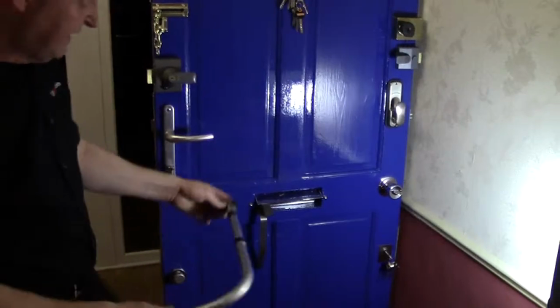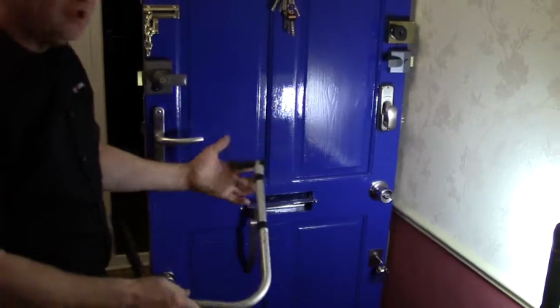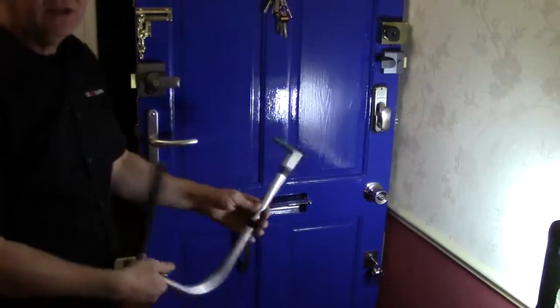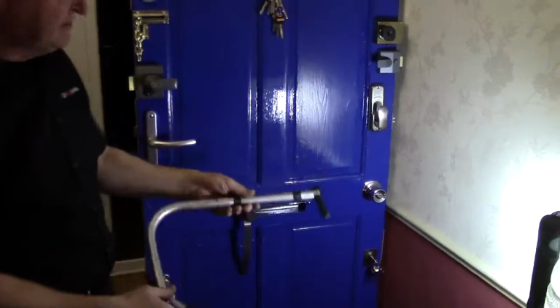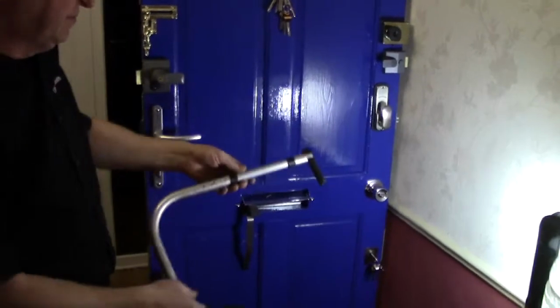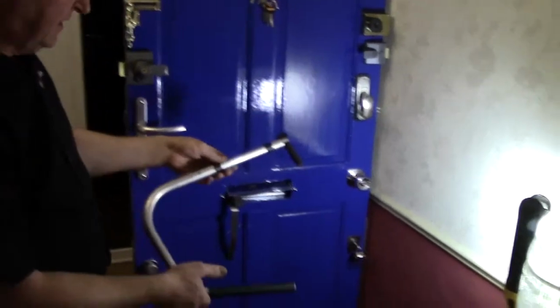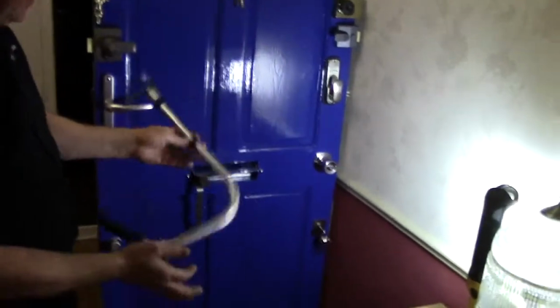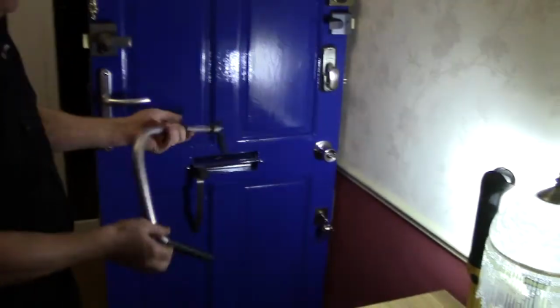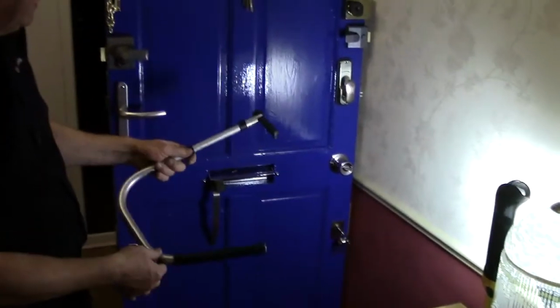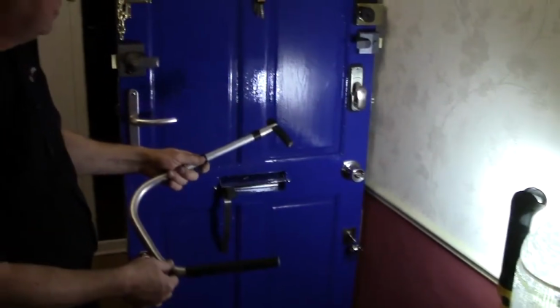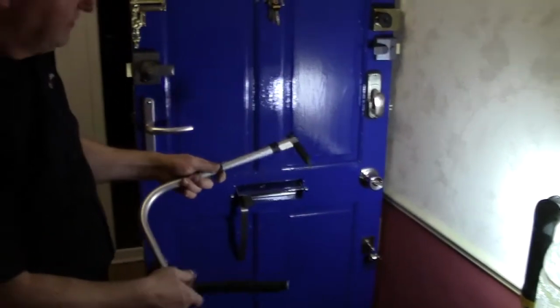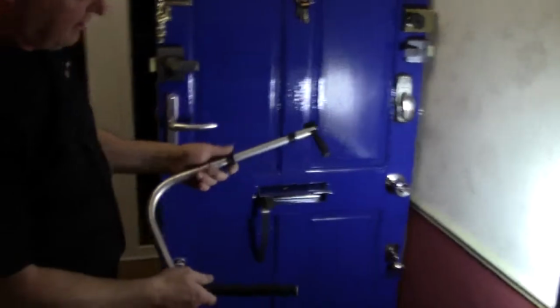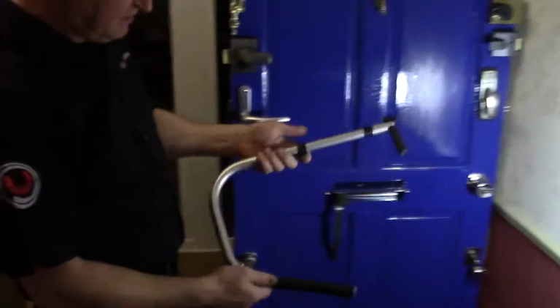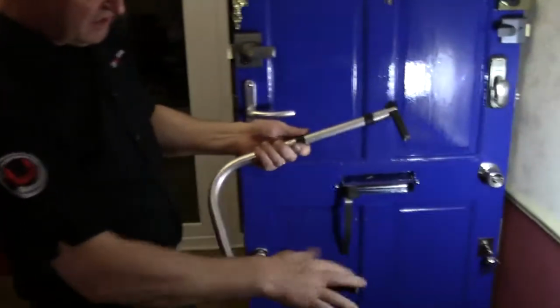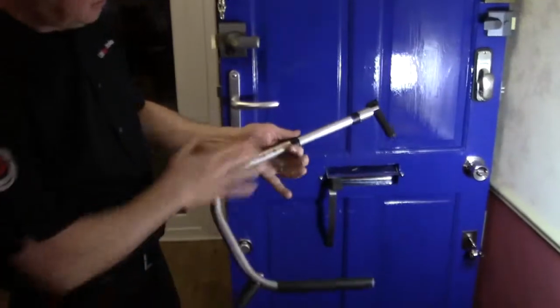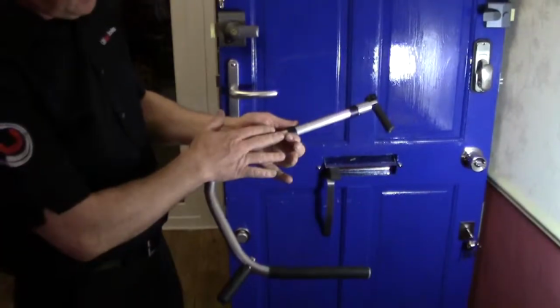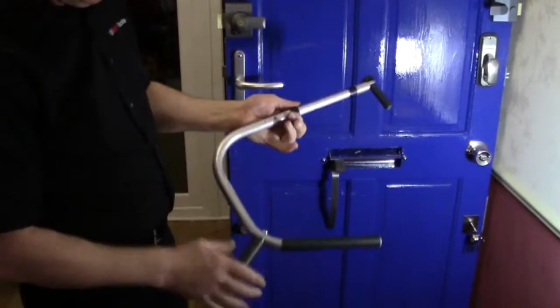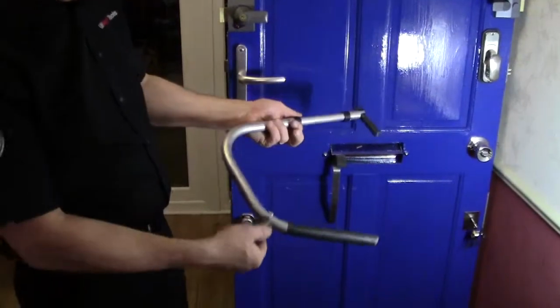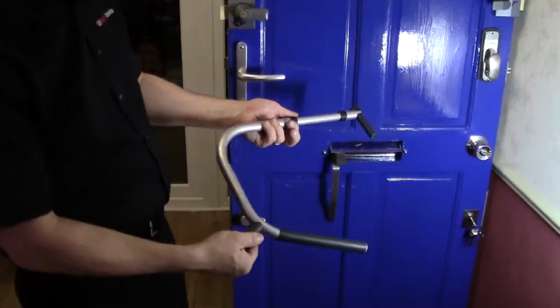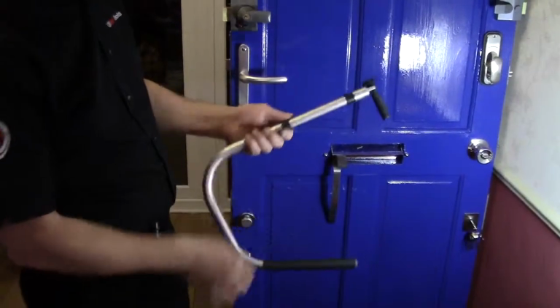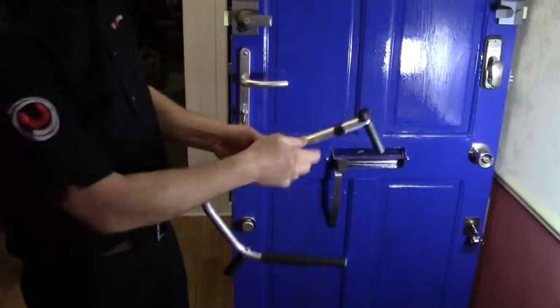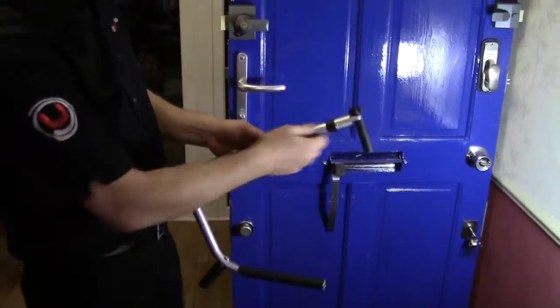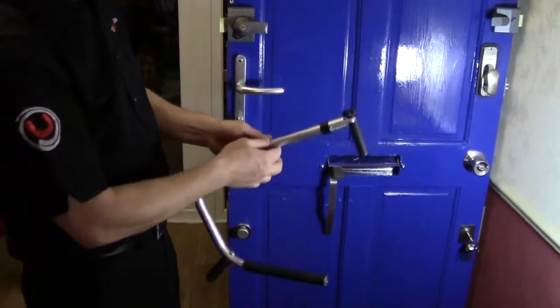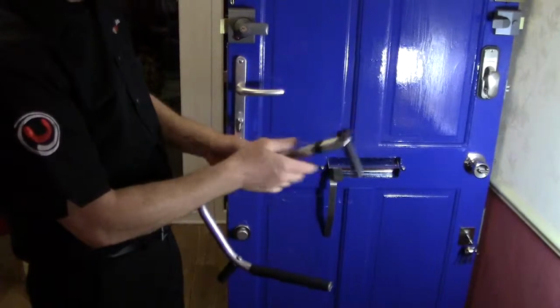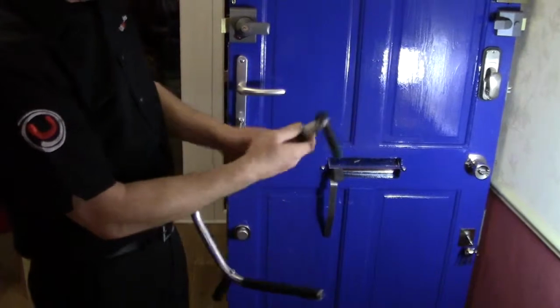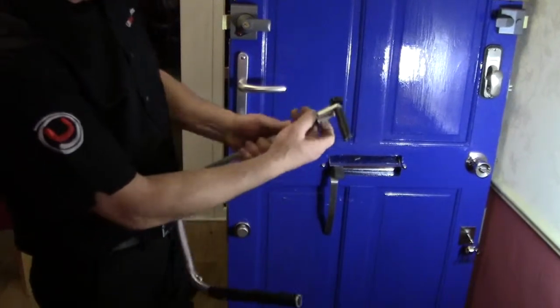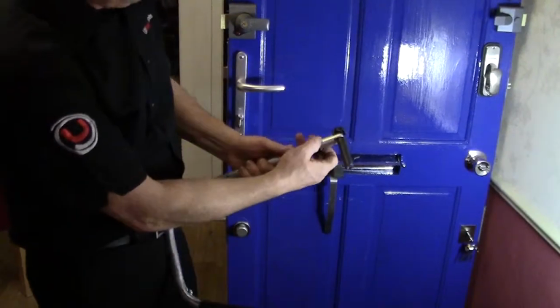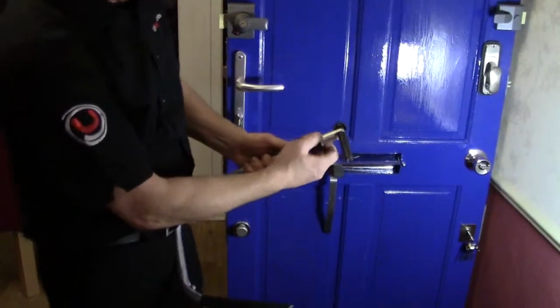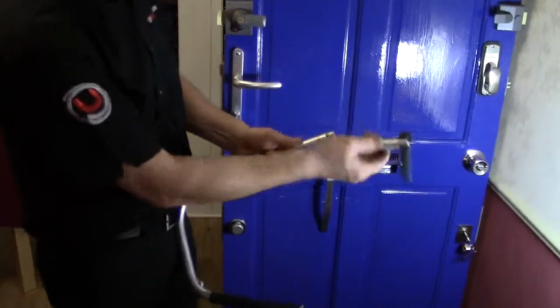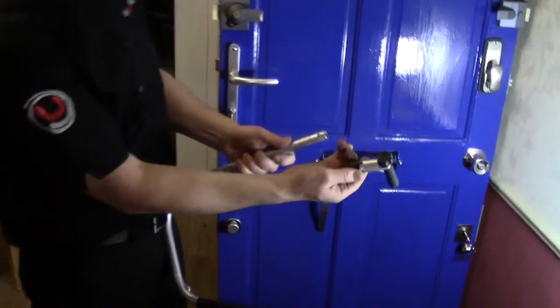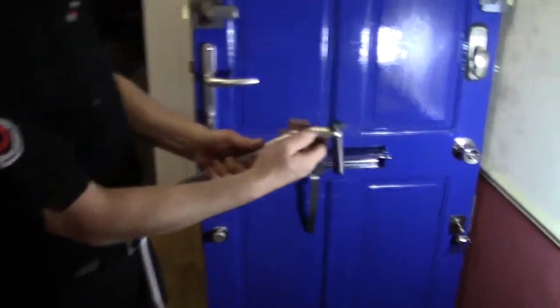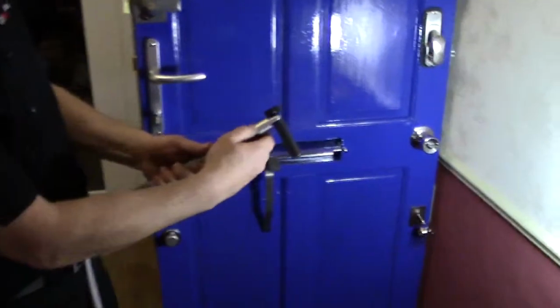Now we are going to show you the standard letterbox kit and what it can do. We are going to have a standard u-shape handle with the stubby stem and the stub head.